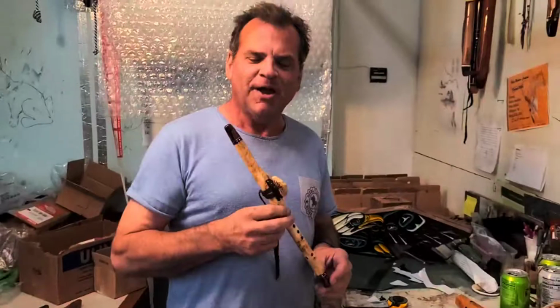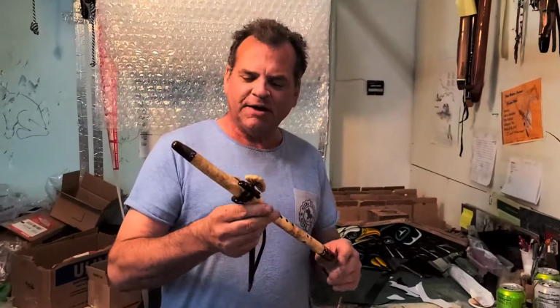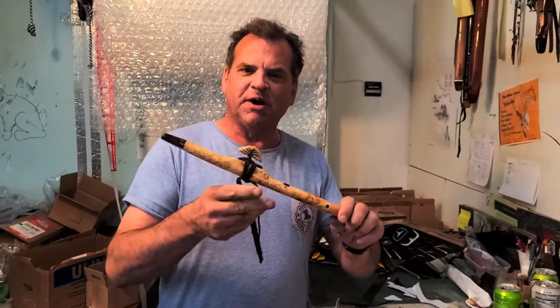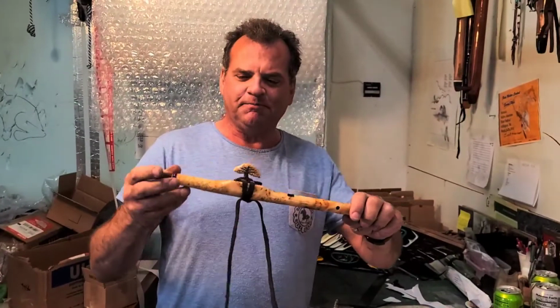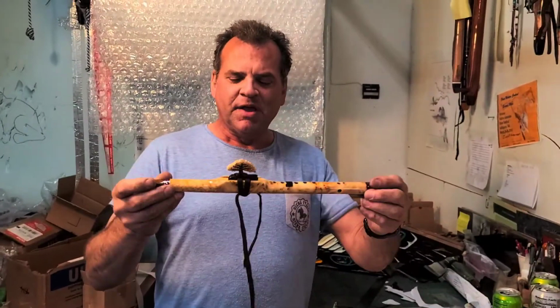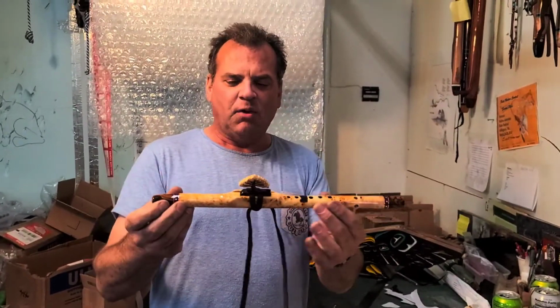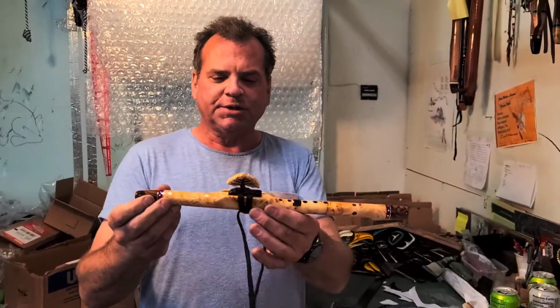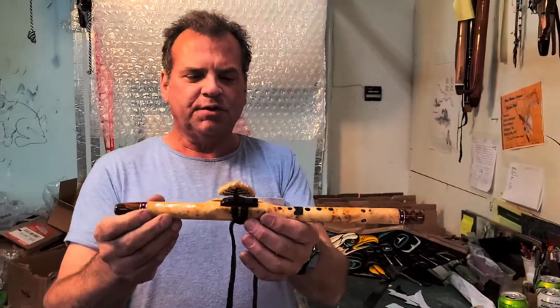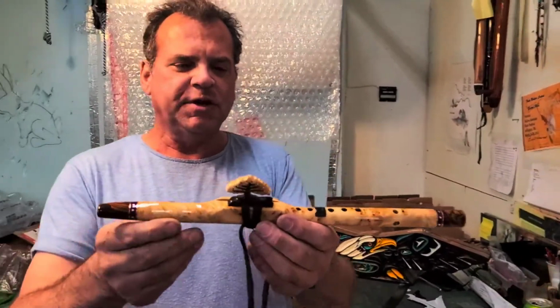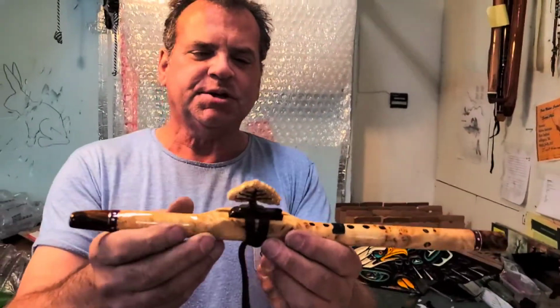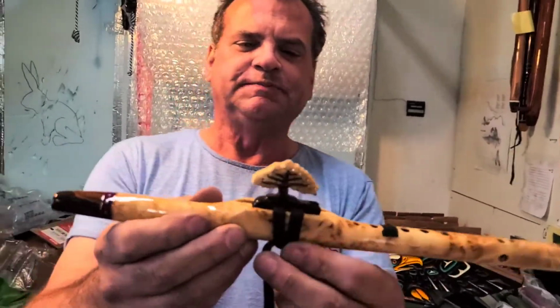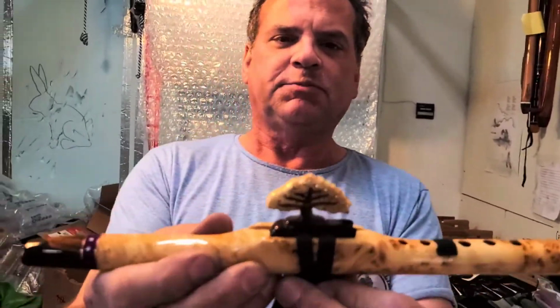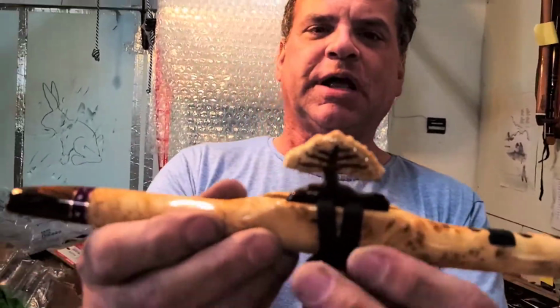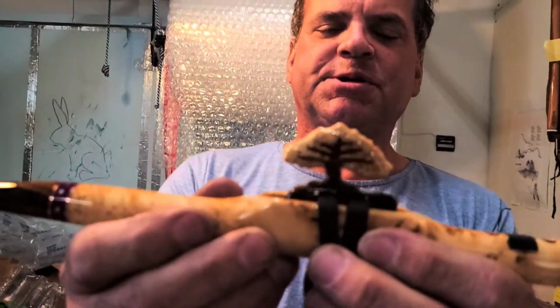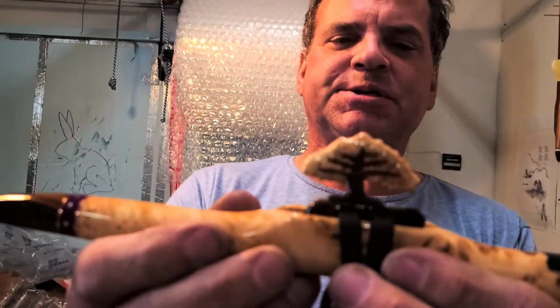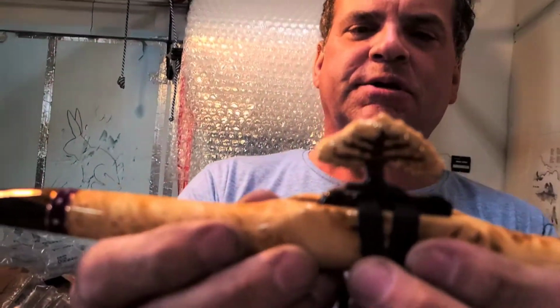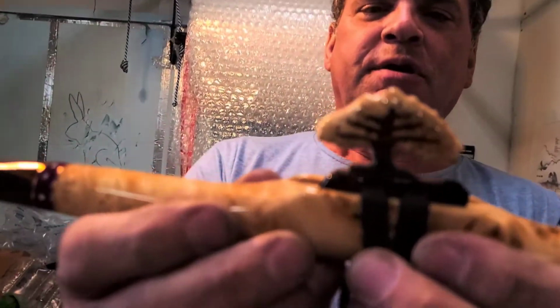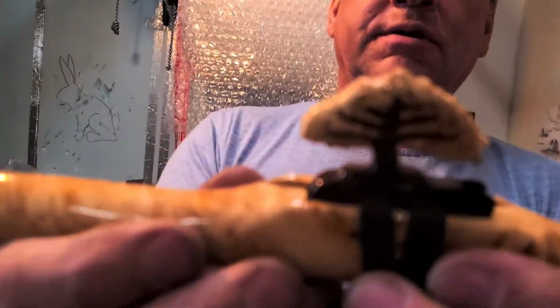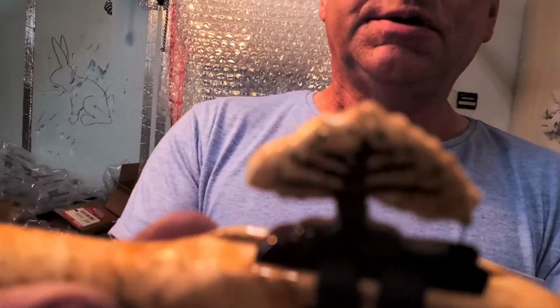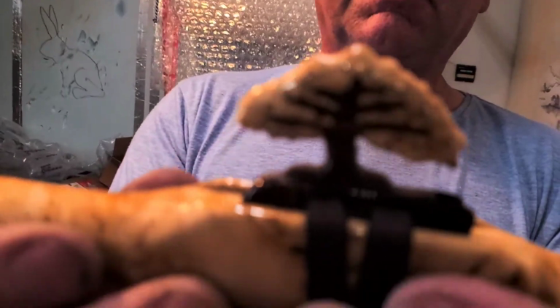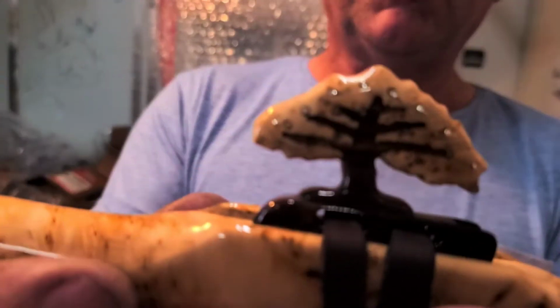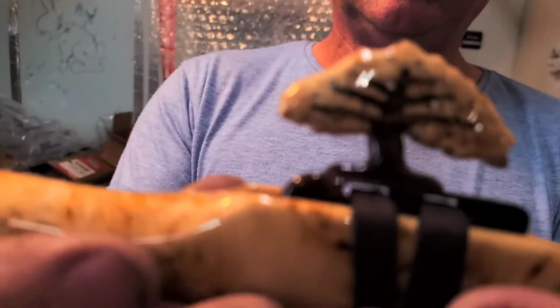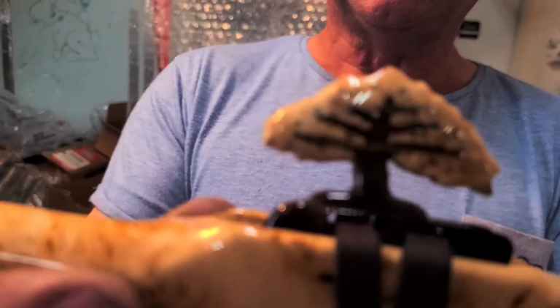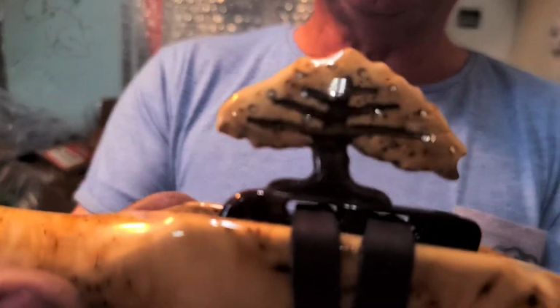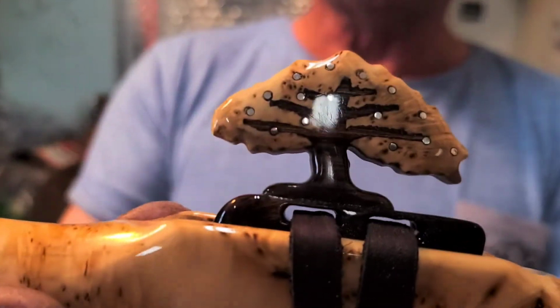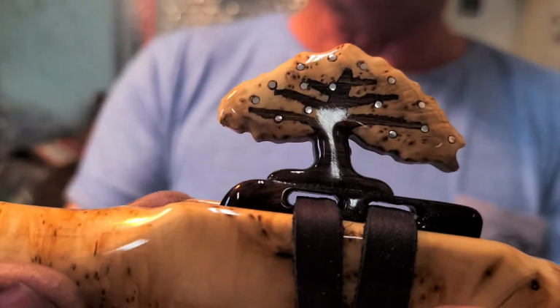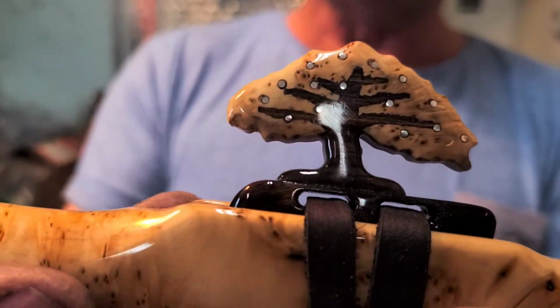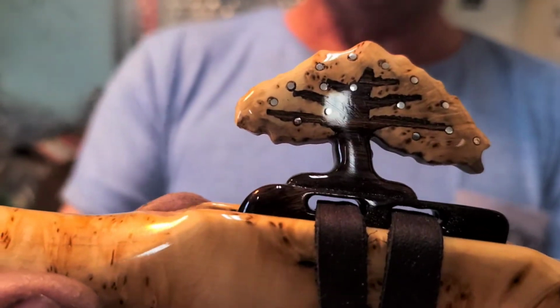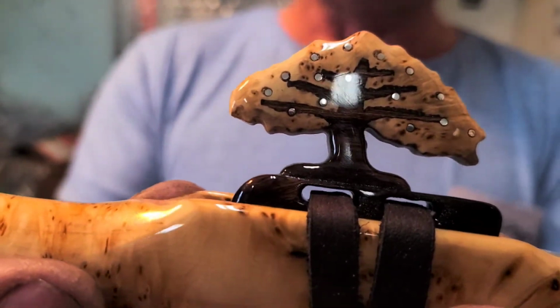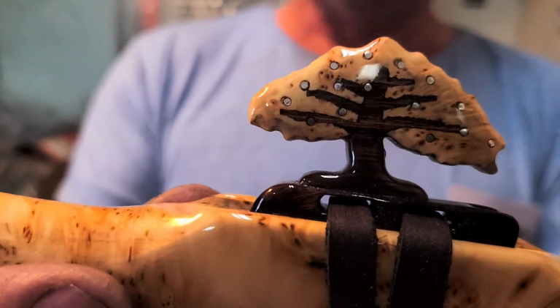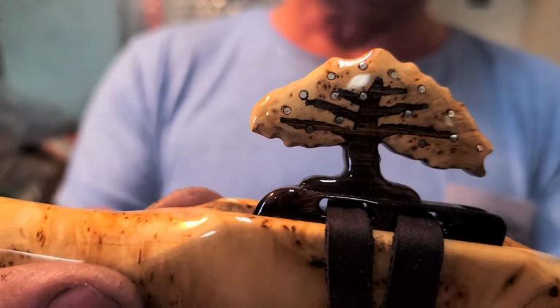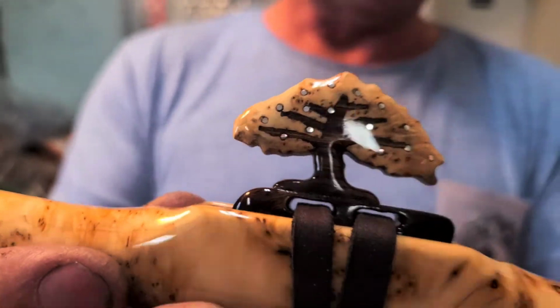Hey Duffy. Brent. We got the totem finished. I'll bring that up so you can see the silver fruit in the tree — the first time we've ever done that. I think it looks great.